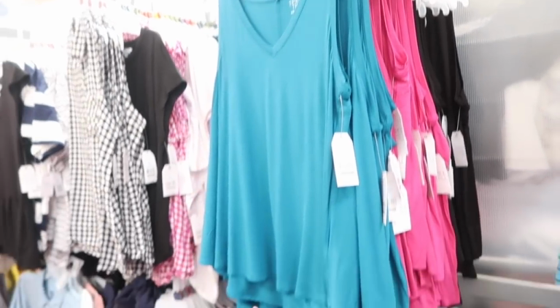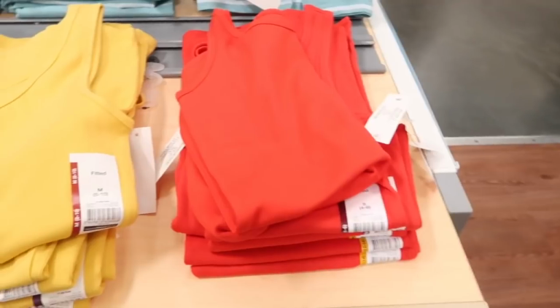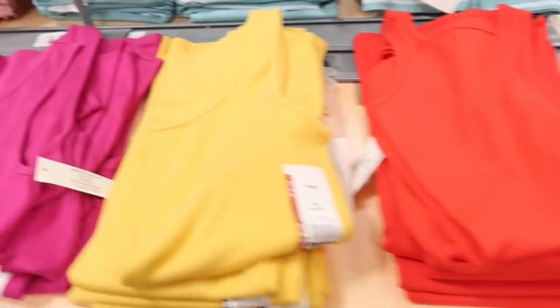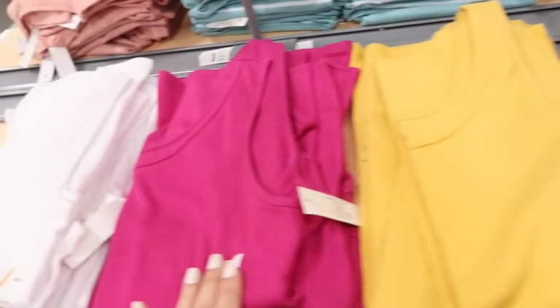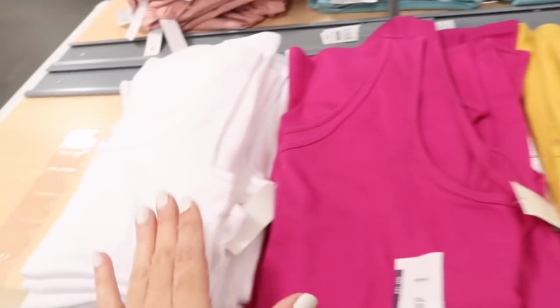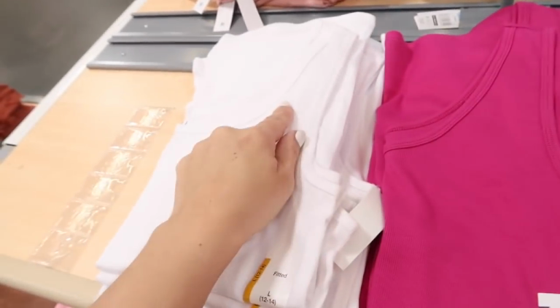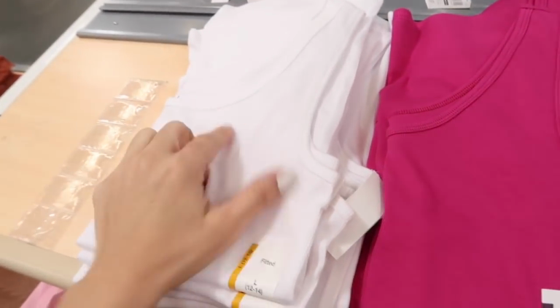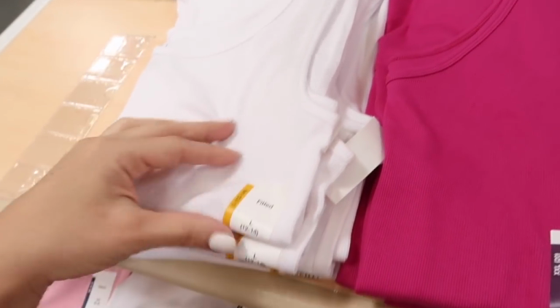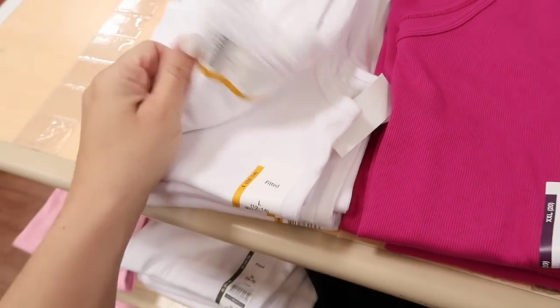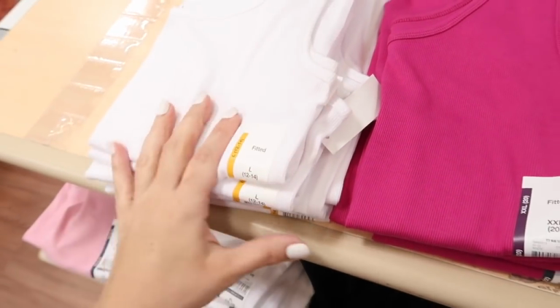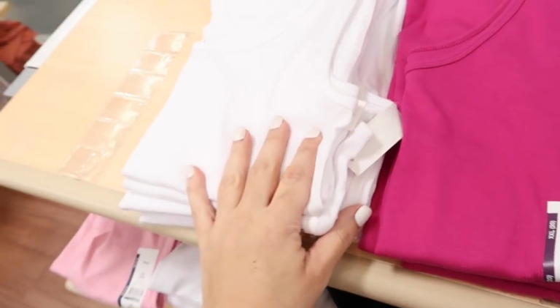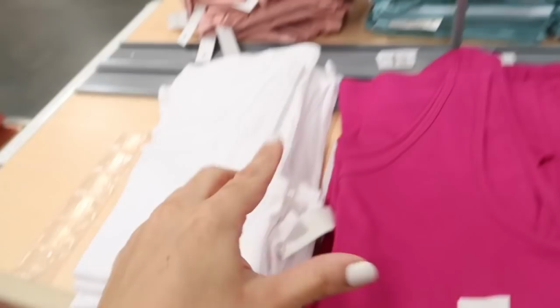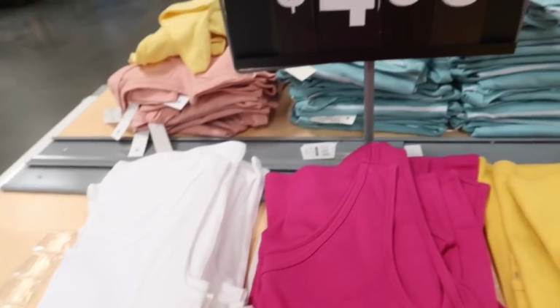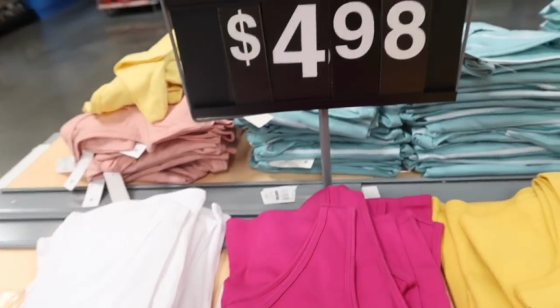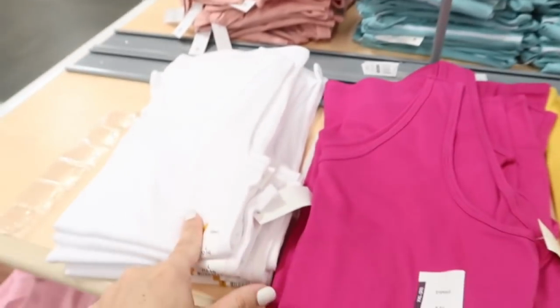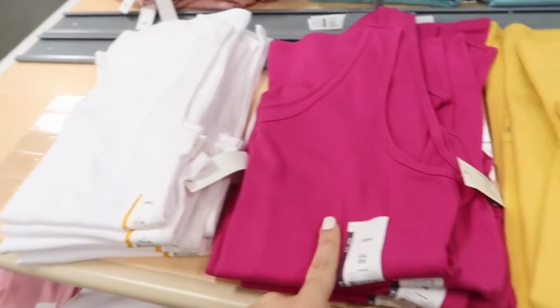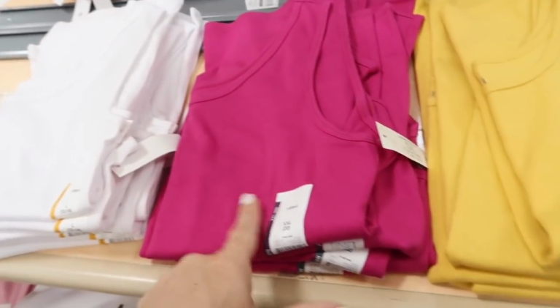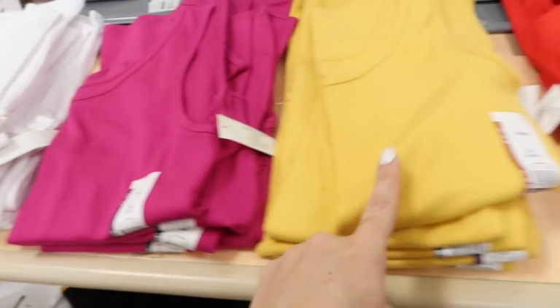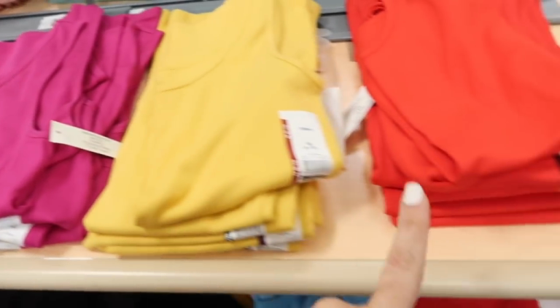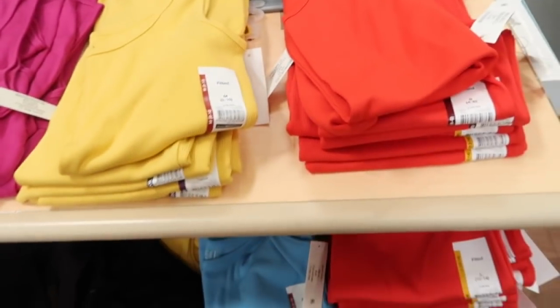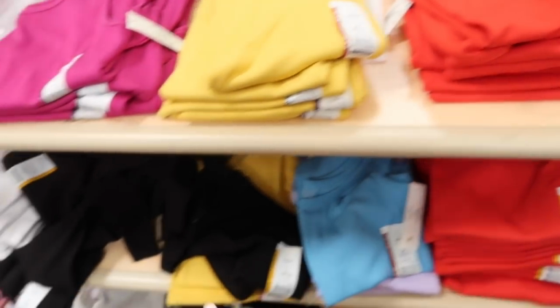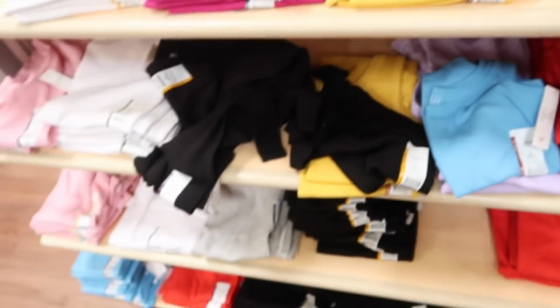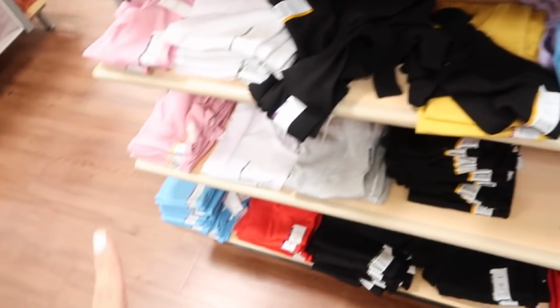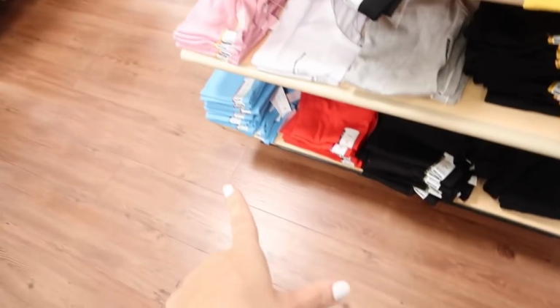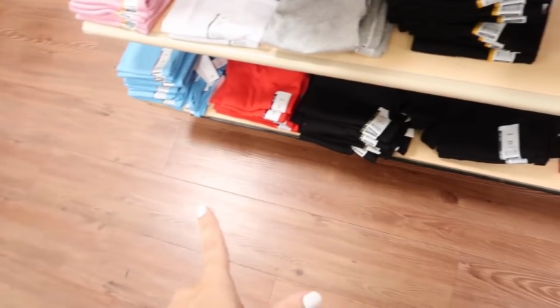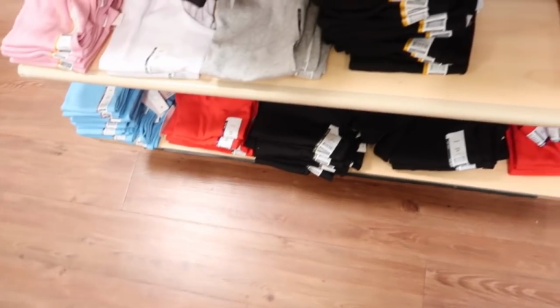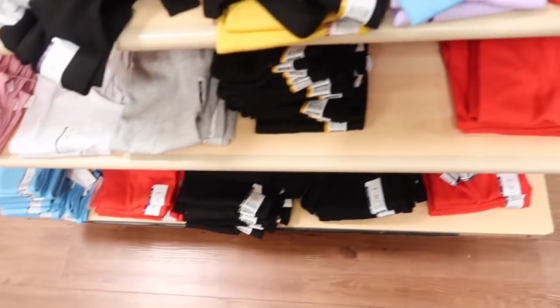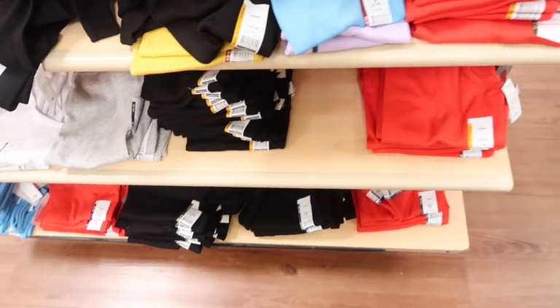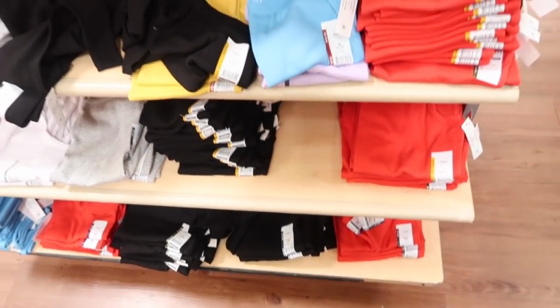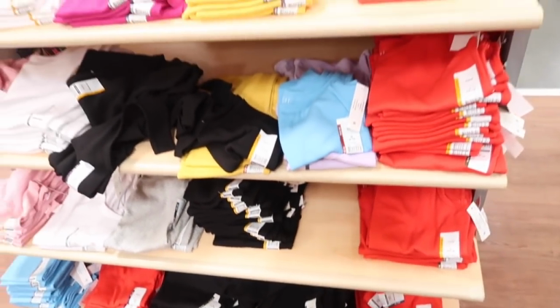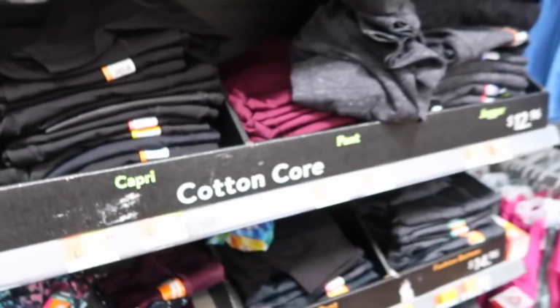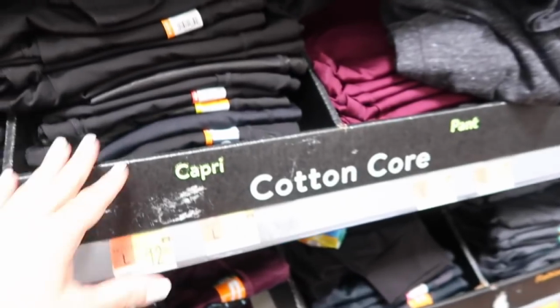New ribbed tanks from Time and True — these have that scoop neck, really nice ribbed fabric. They're $4.98 in the white; there's also that fuchsia, the gold and red, black, pink, and like a turquoise blue.